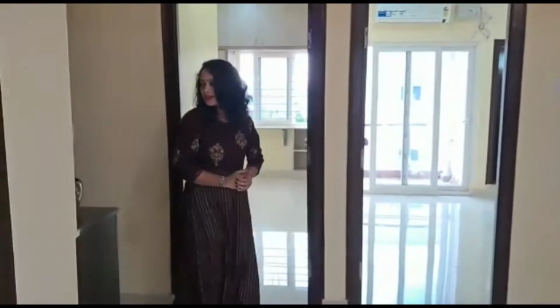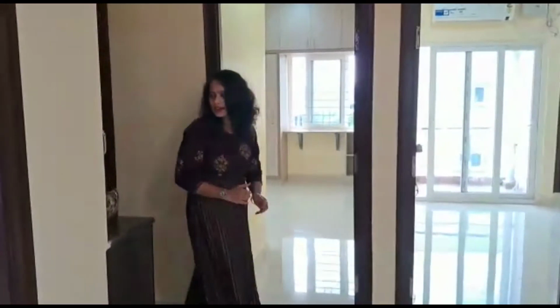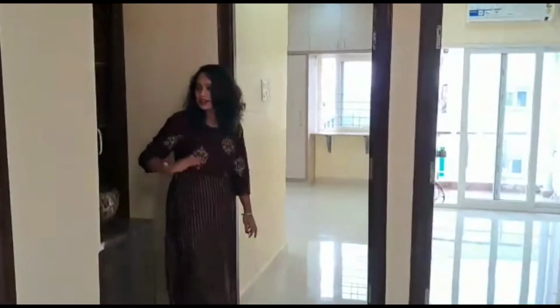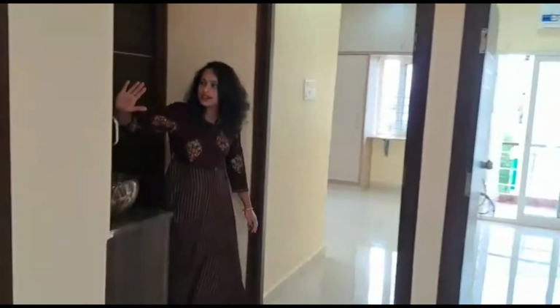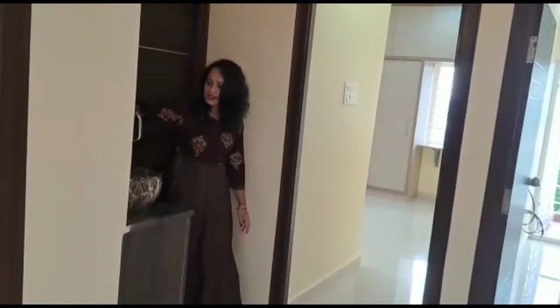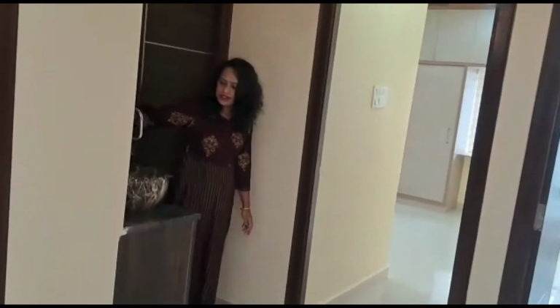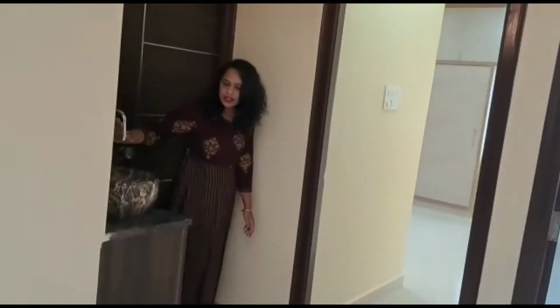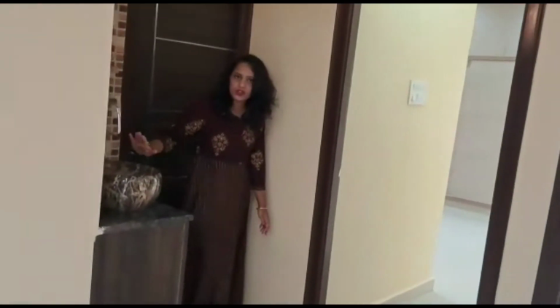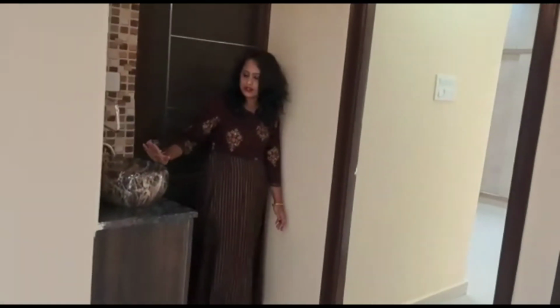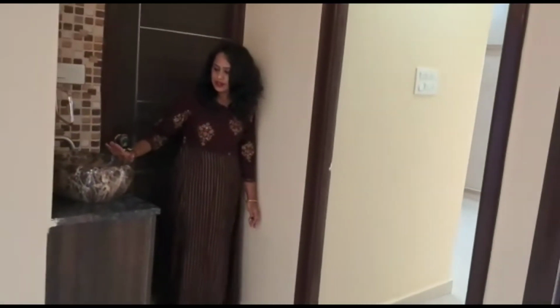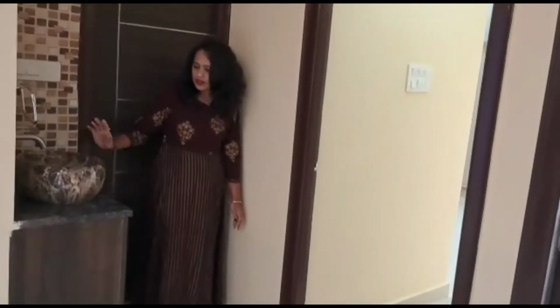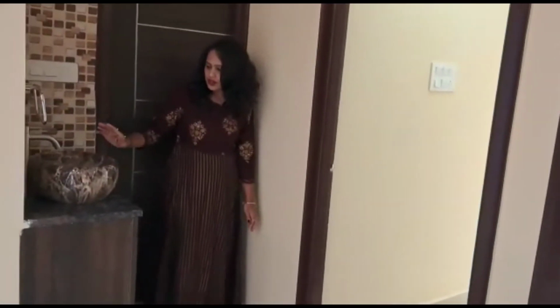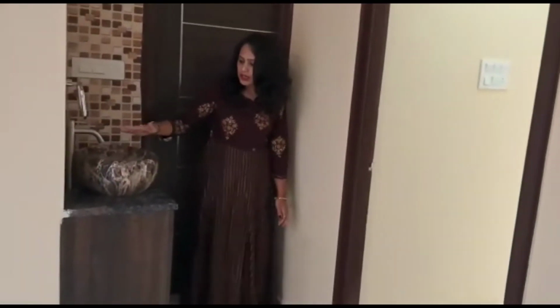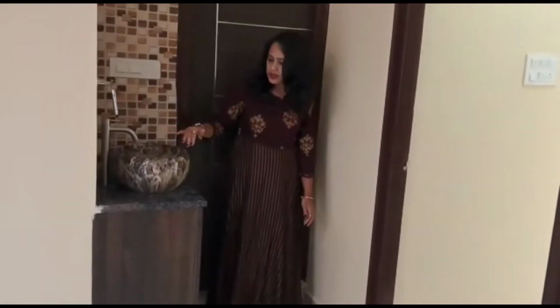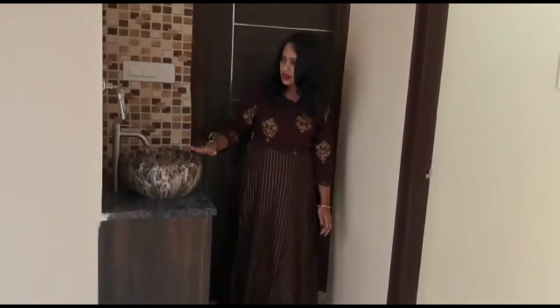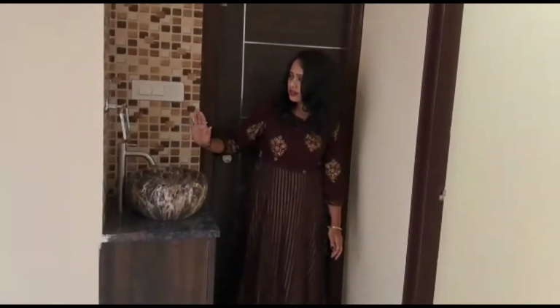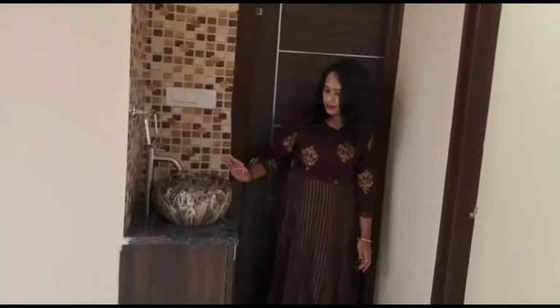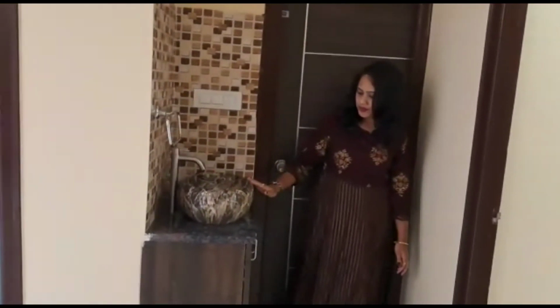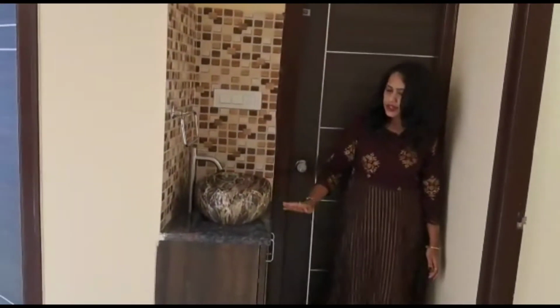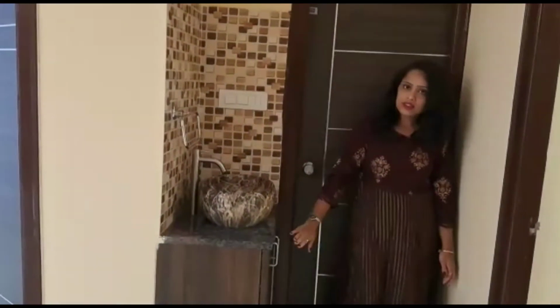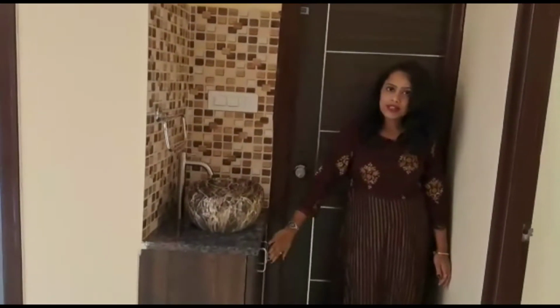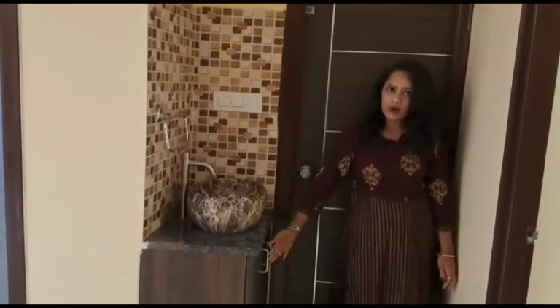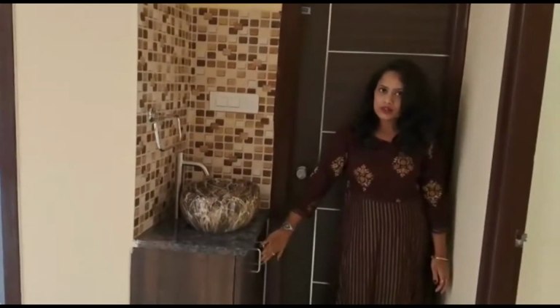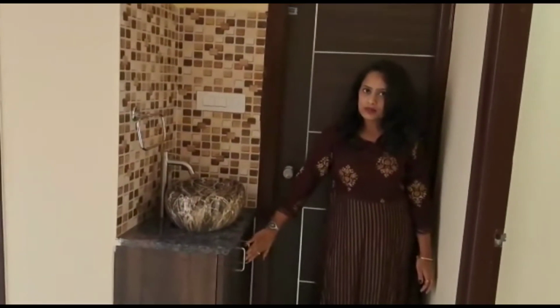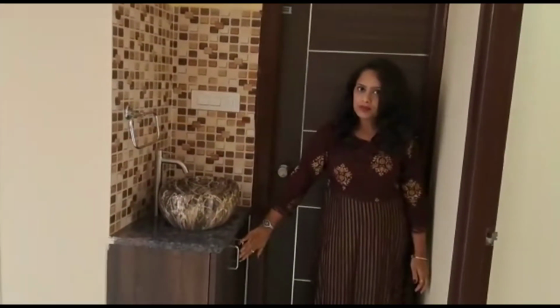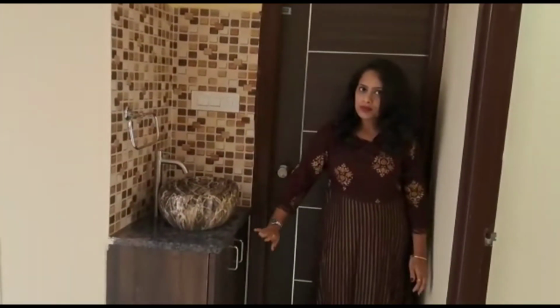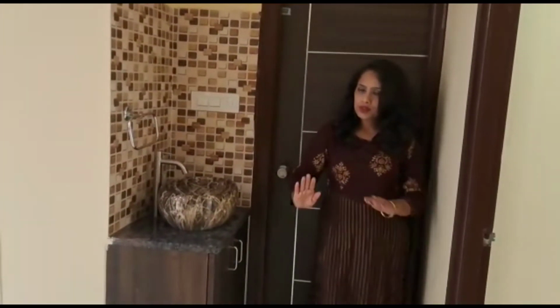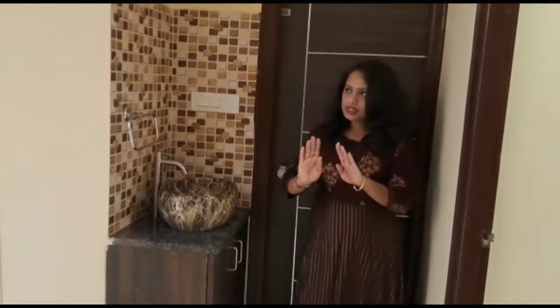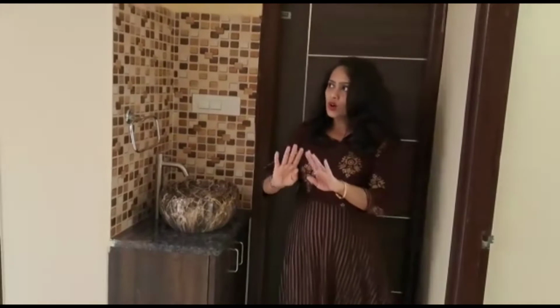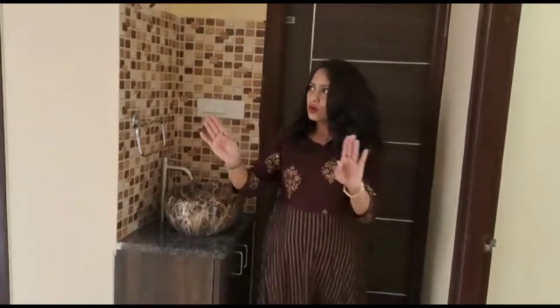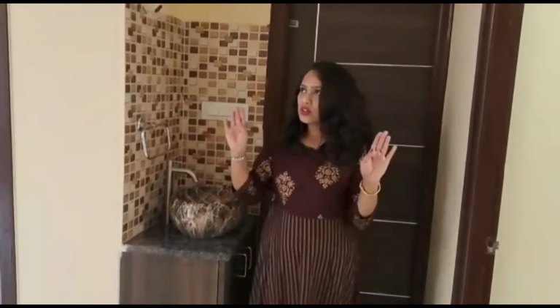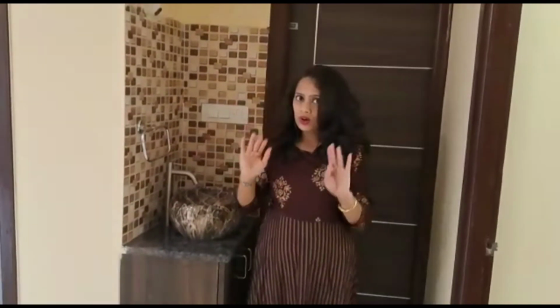Here is the sink unit — a table top sink with a cabinet below. That's all about the hall.